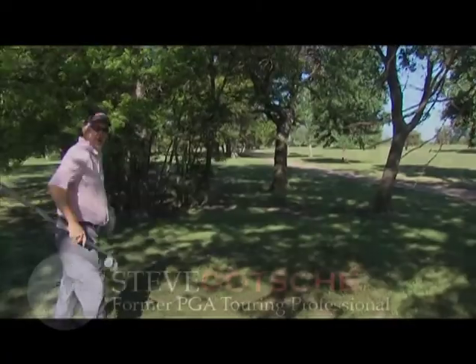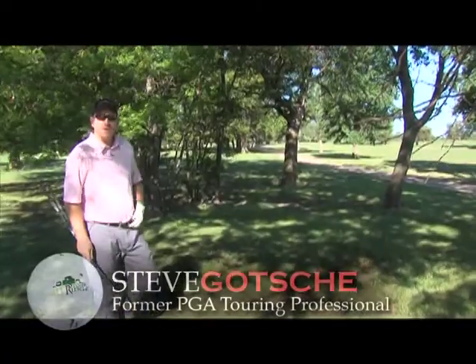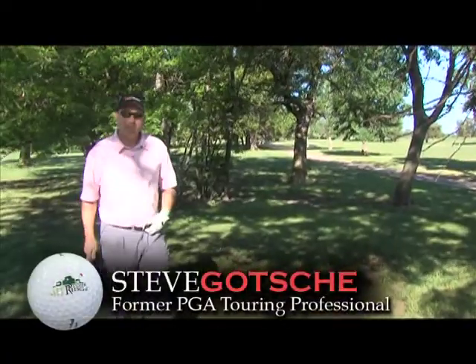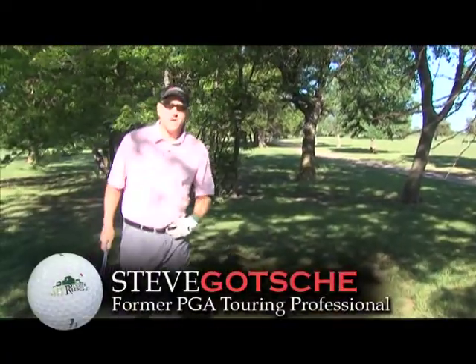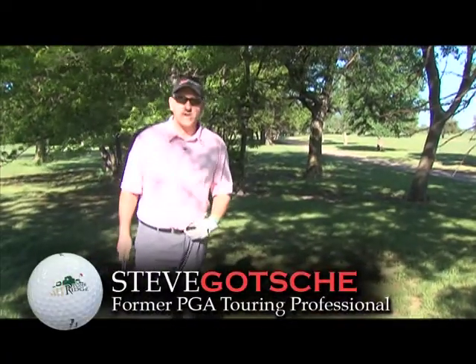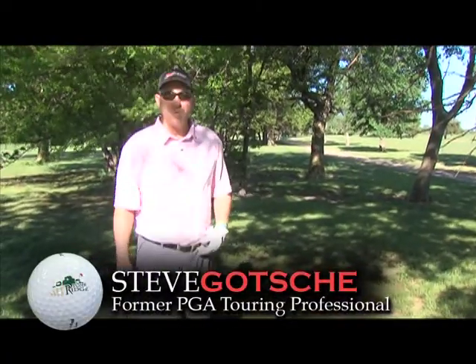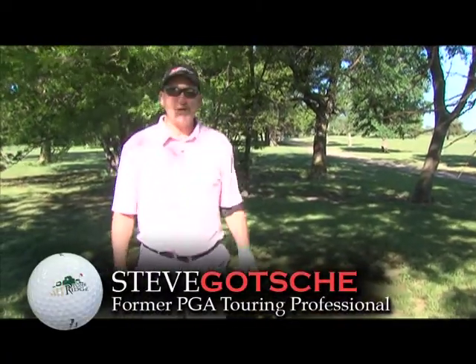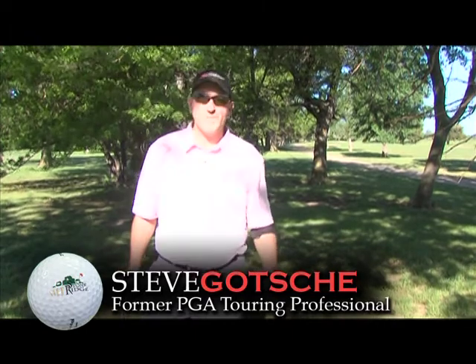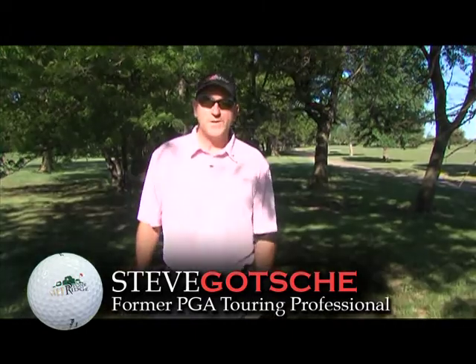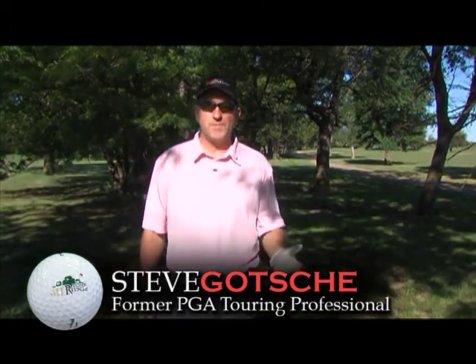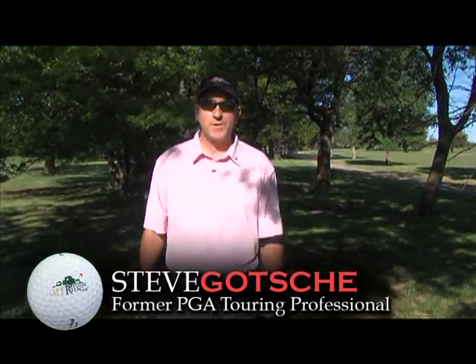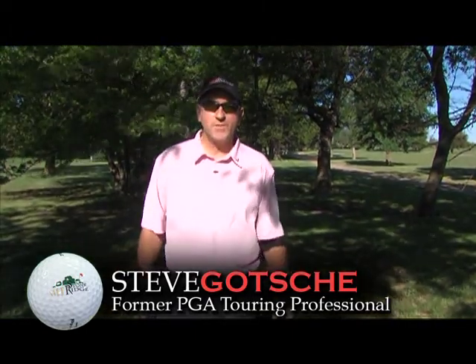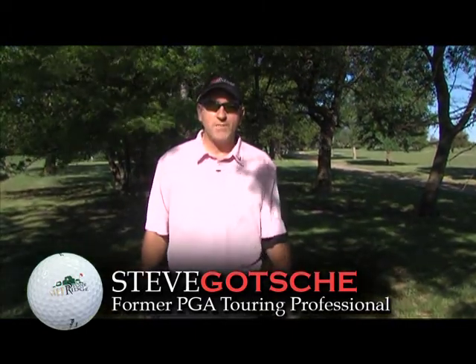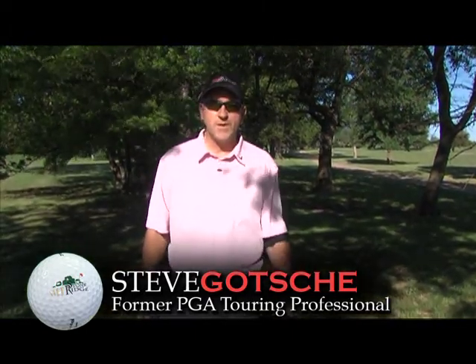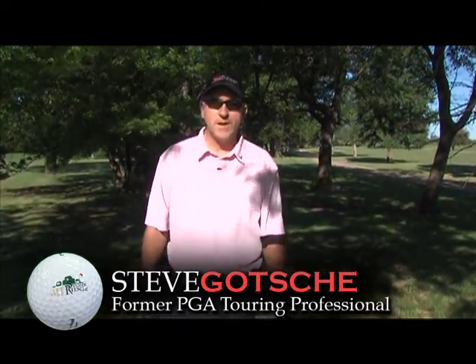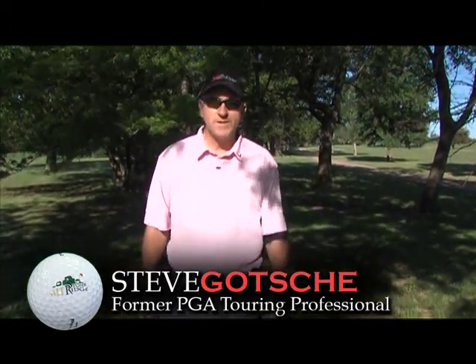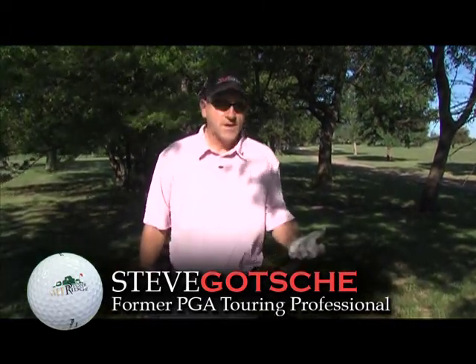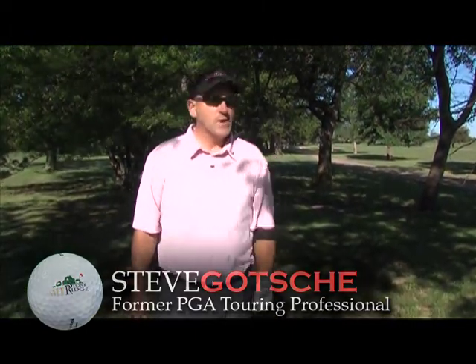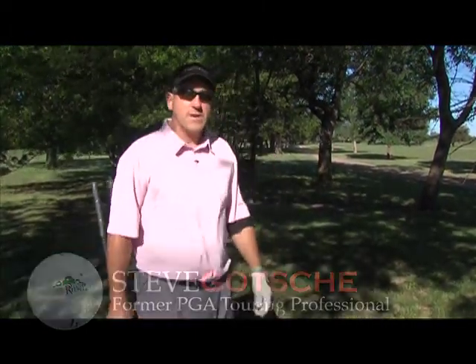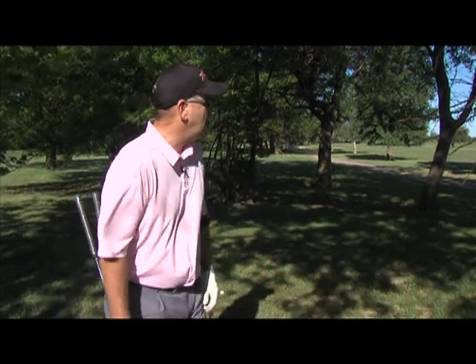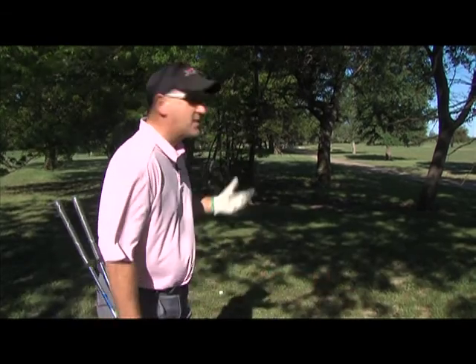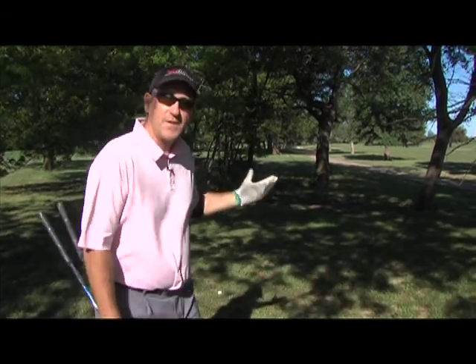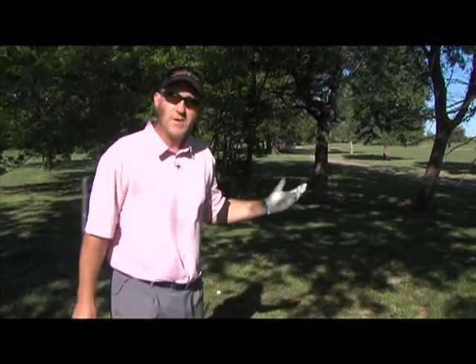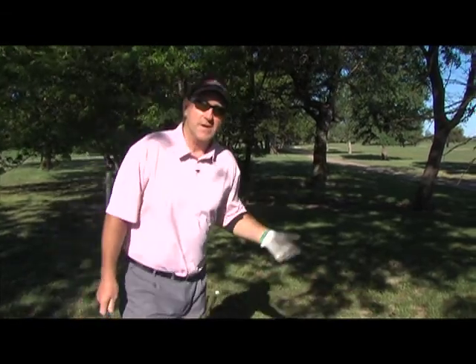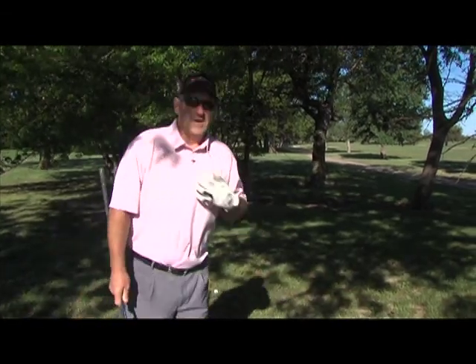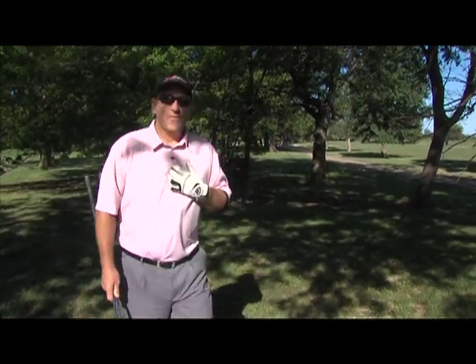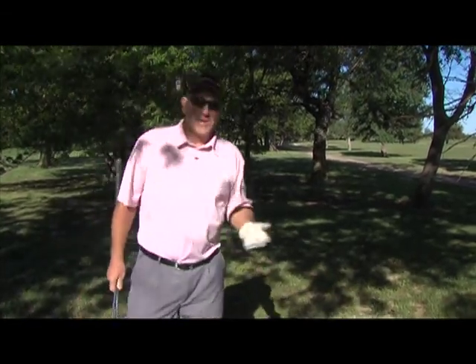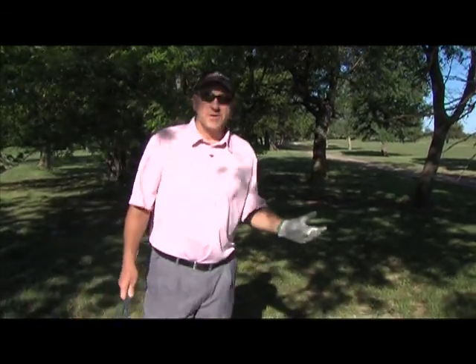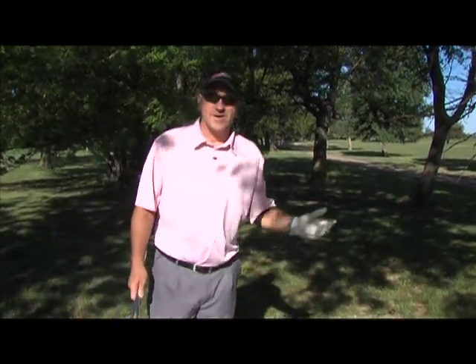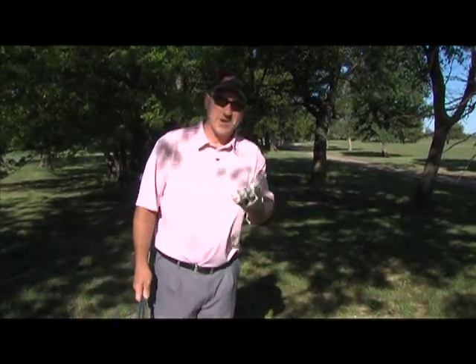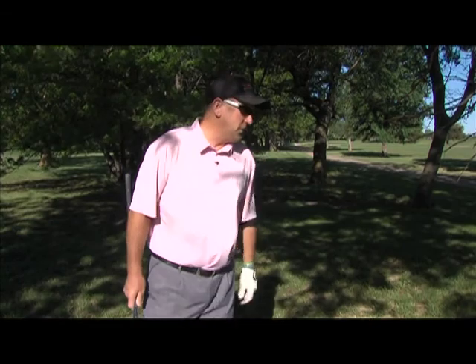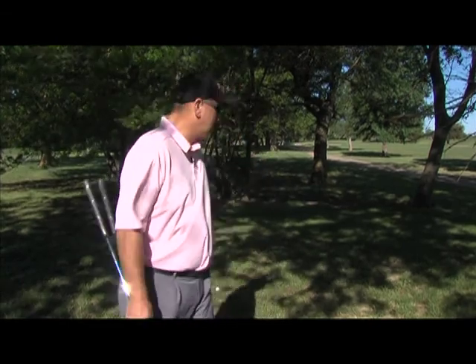Hello ladies and gentlemen, Steve Gotchie here, former PGA Tour professional, now the head pro here at Stone Ridge Golf Club in Great Bend, Kansas. Today we're going to work on a few trouble shots — how to get out of the trees. I'm pretty famous for hitting it in the trees, as I know you folks are too.